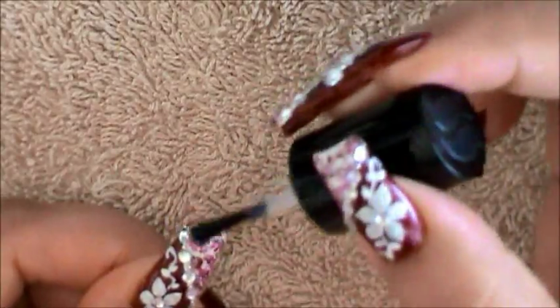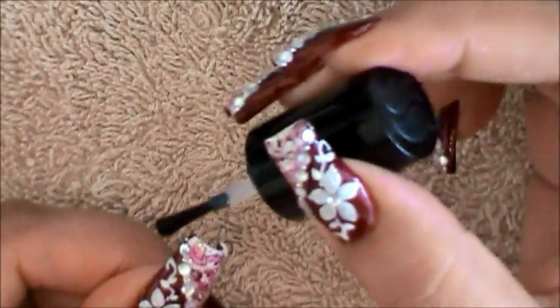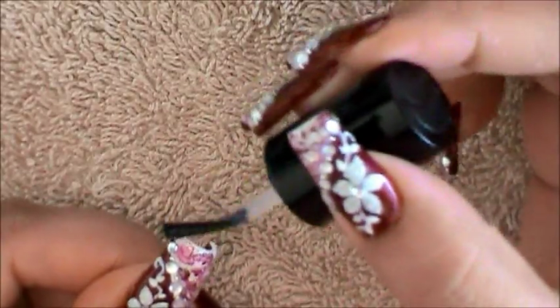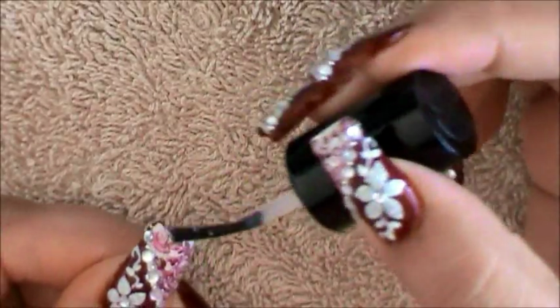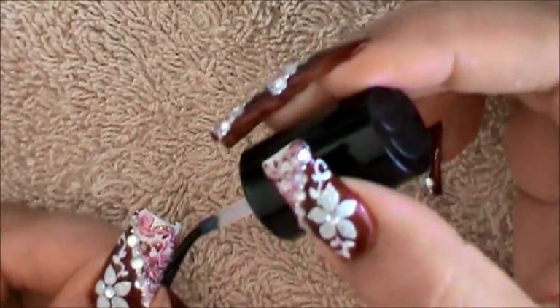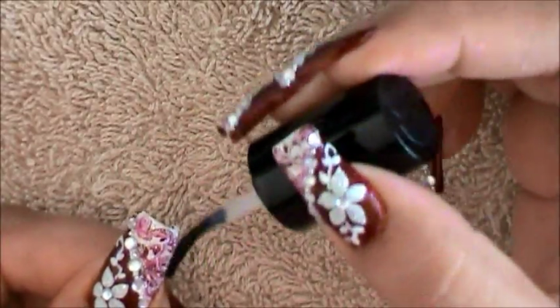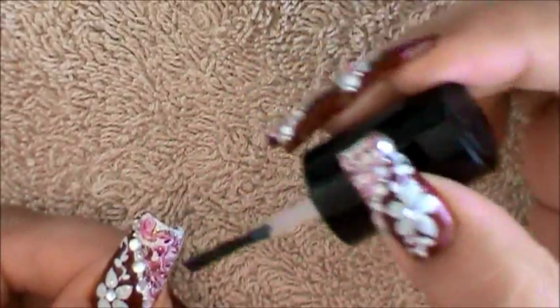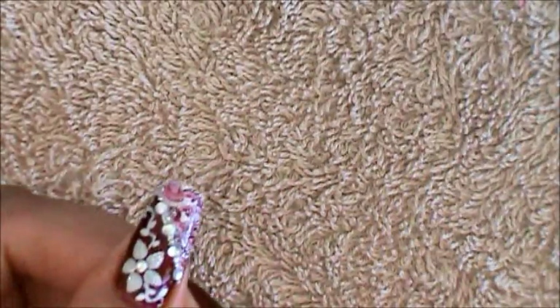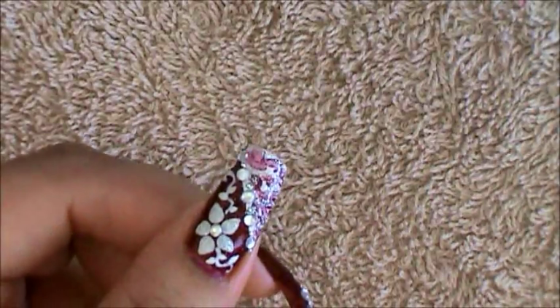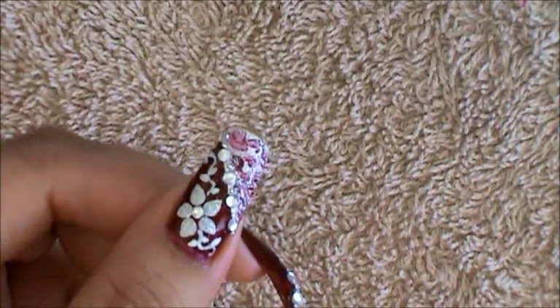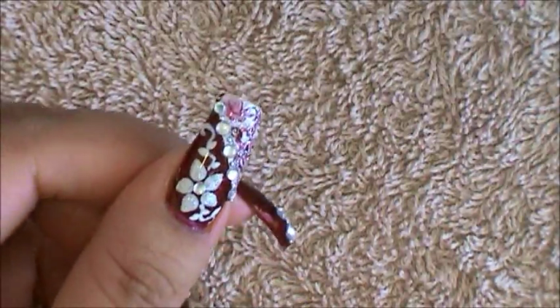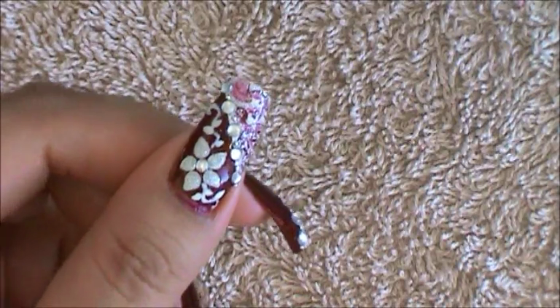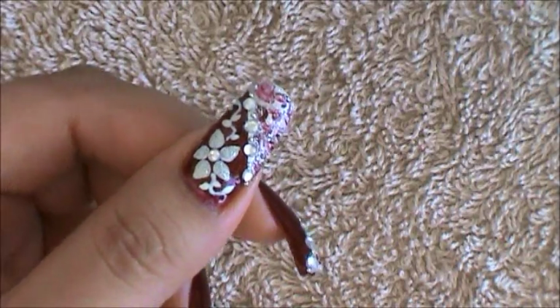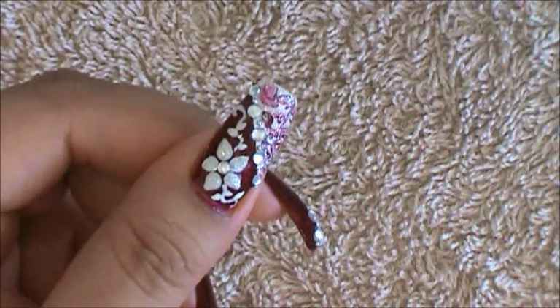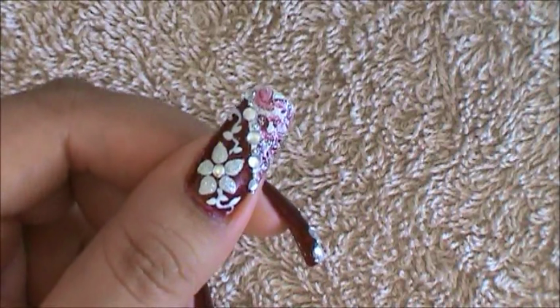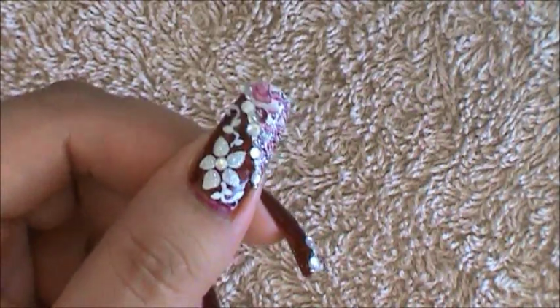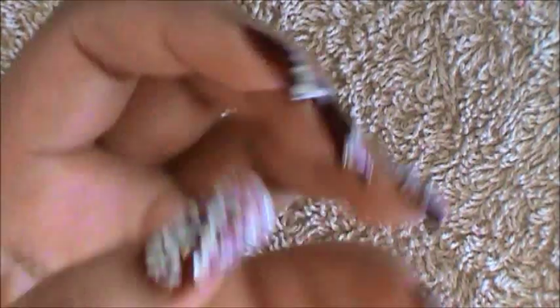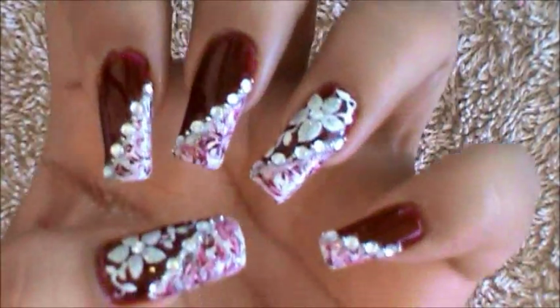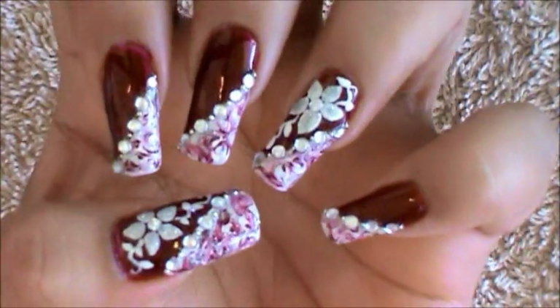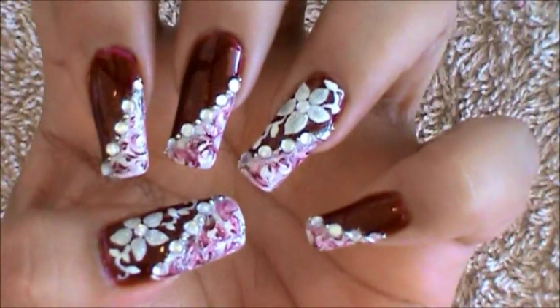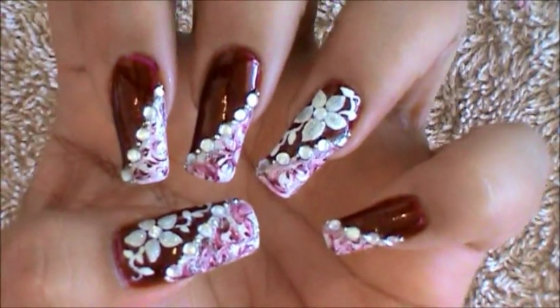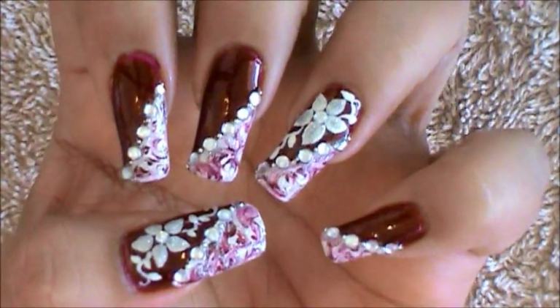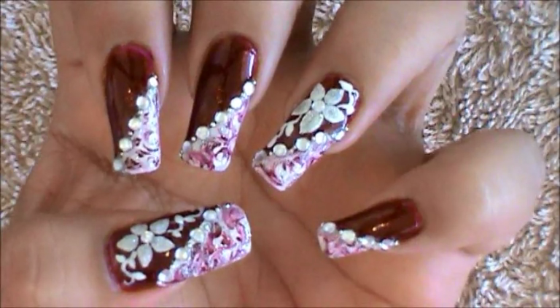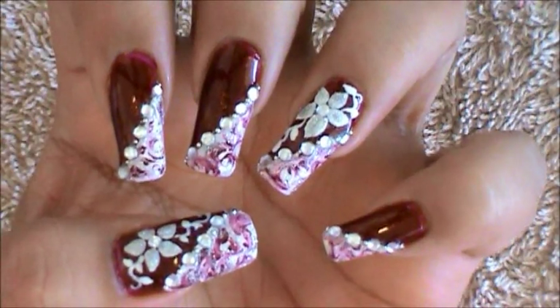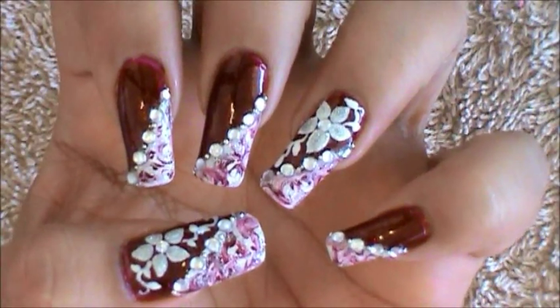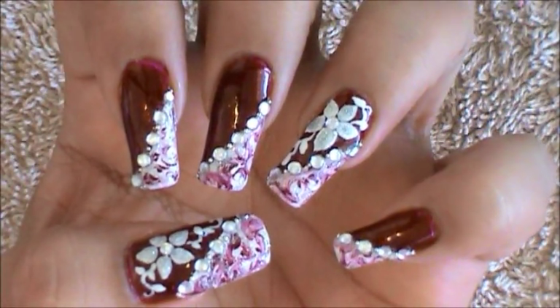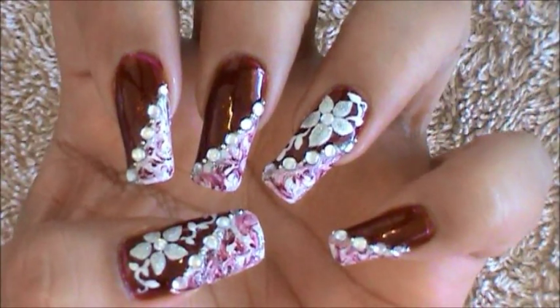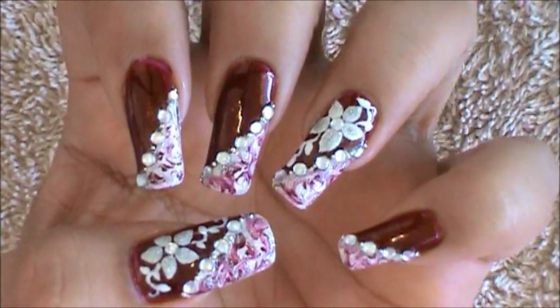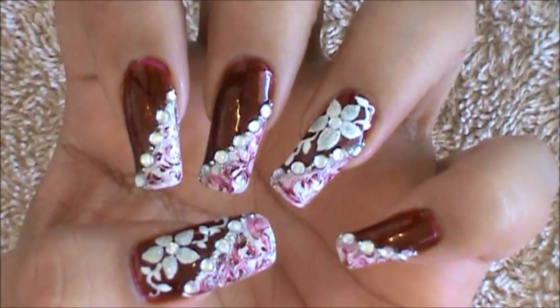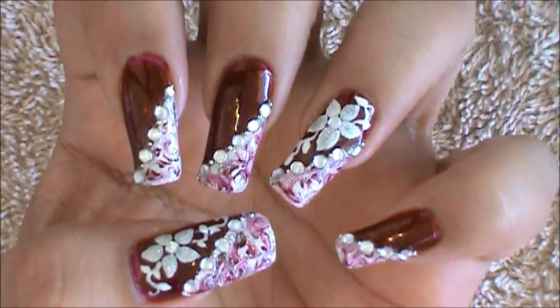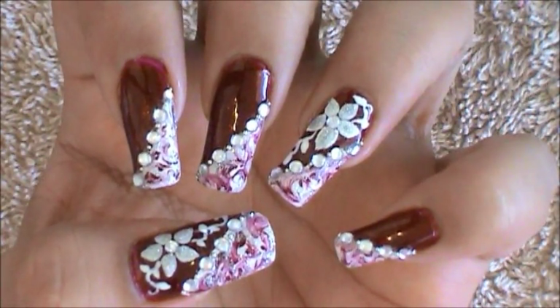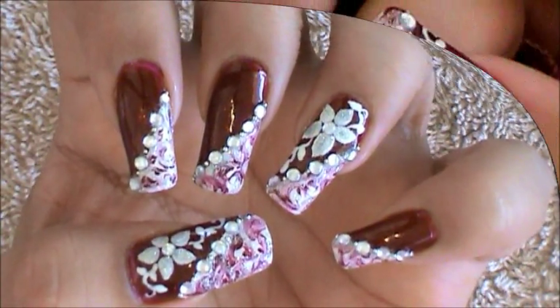Always remember to do your nail's free edge, and that's it — that's how you're going to get this nail art design done. I hope you guys enjoyed this tutorial and try out this nail art using your favorite colors. Be safe and I'll see you next time. Bye!